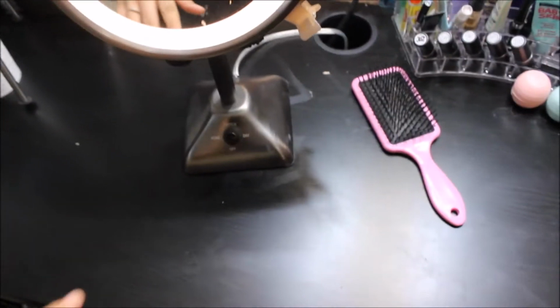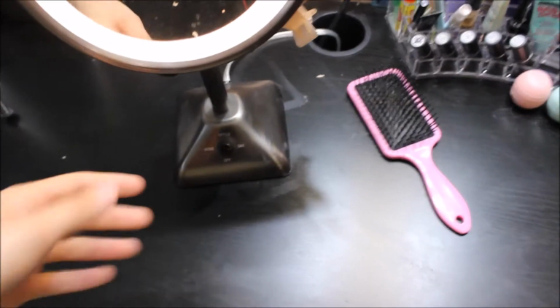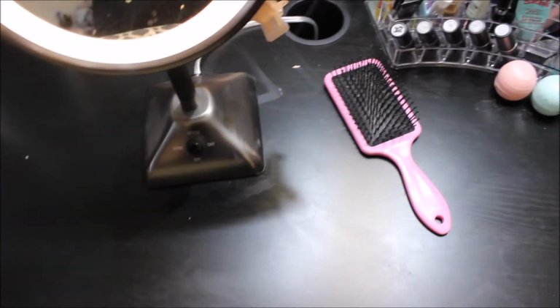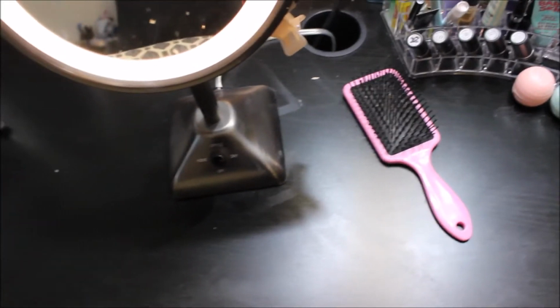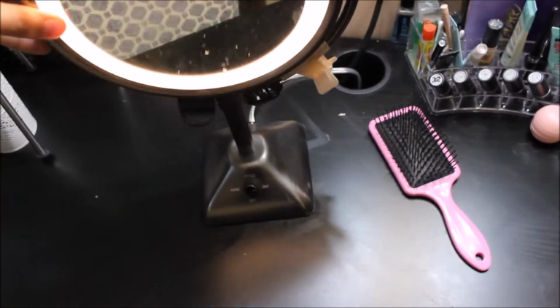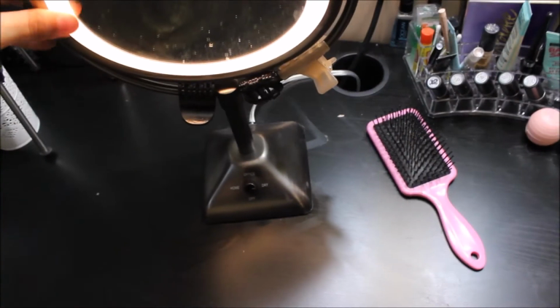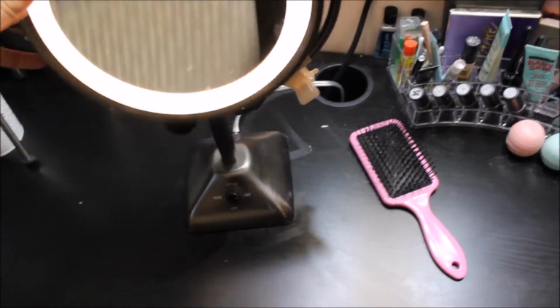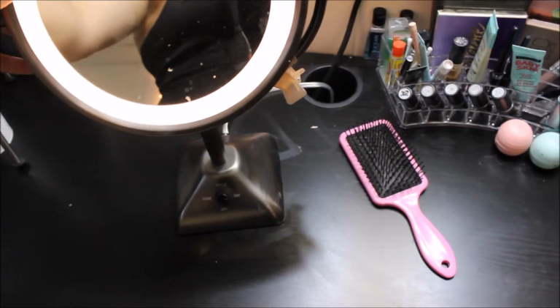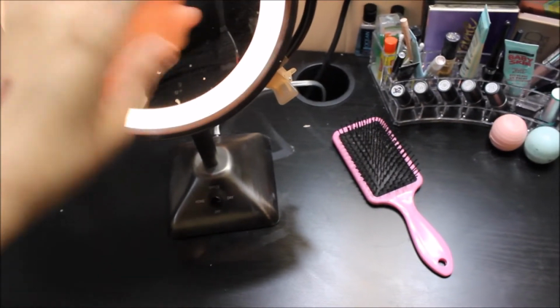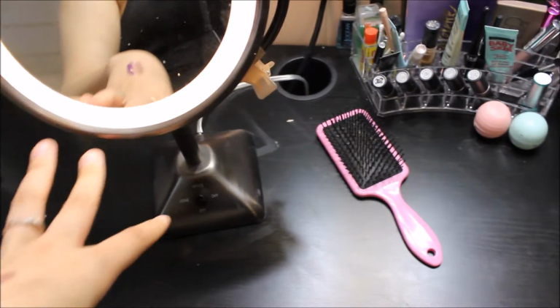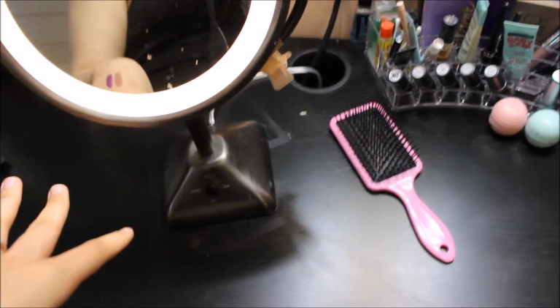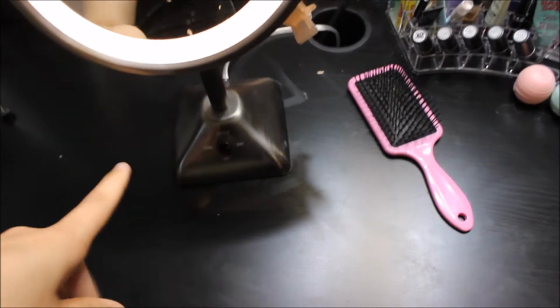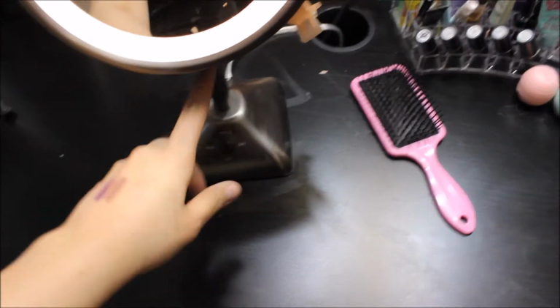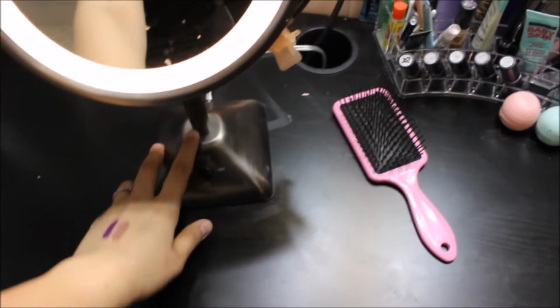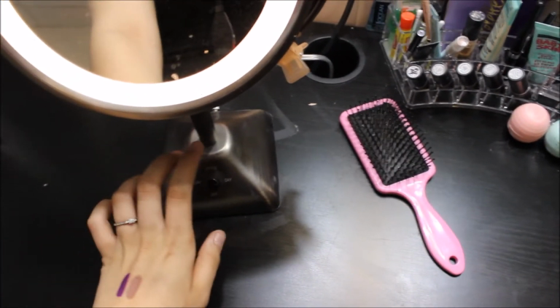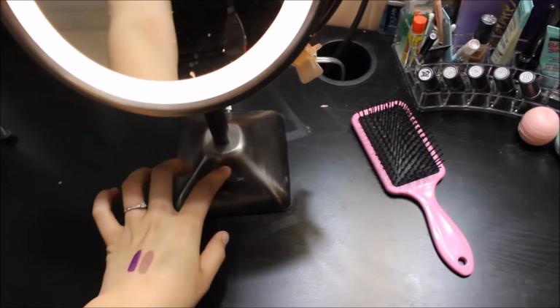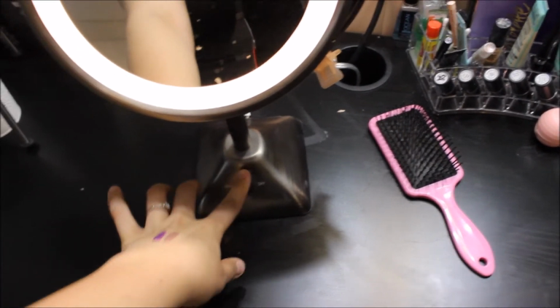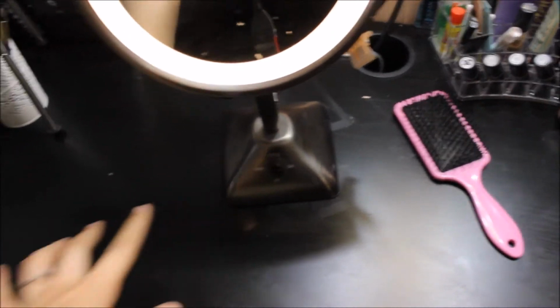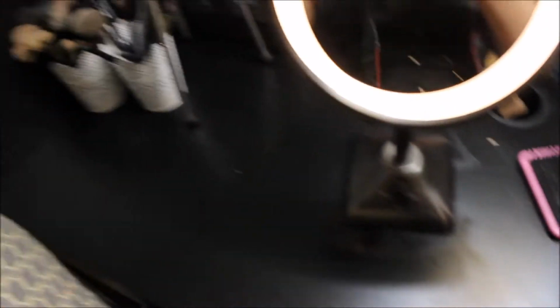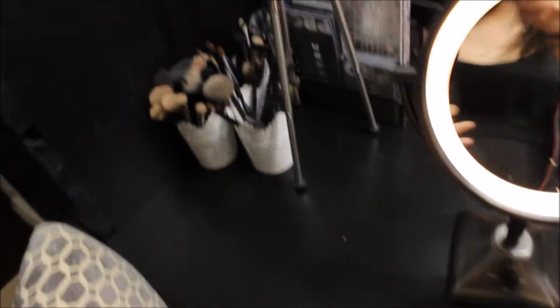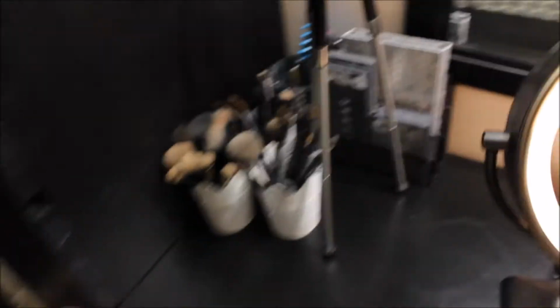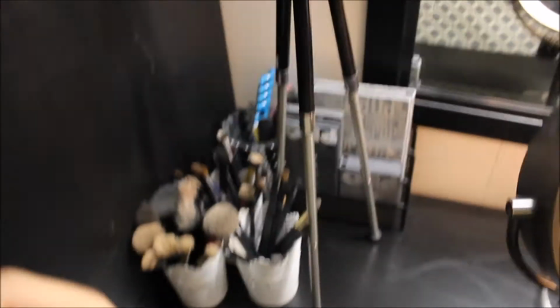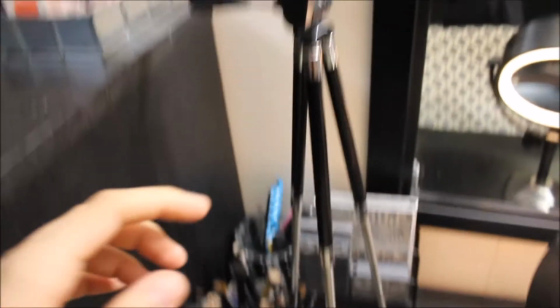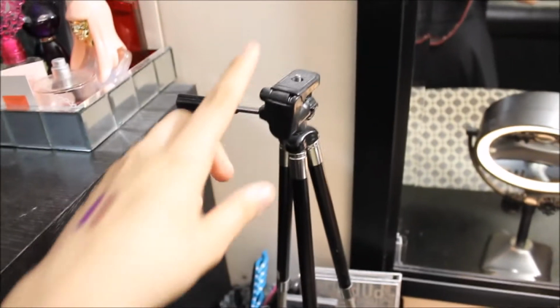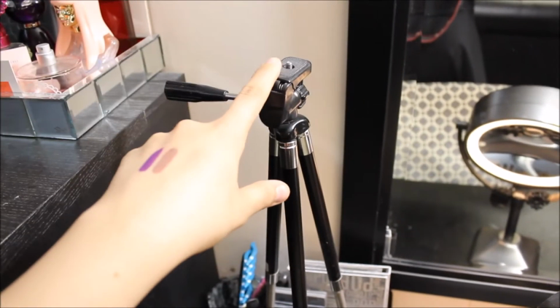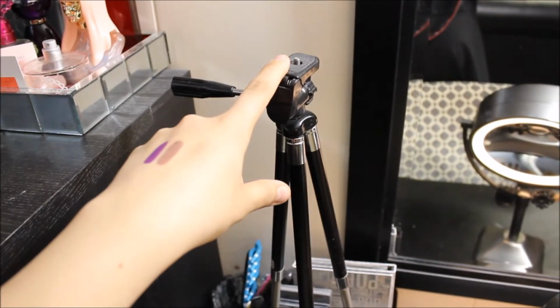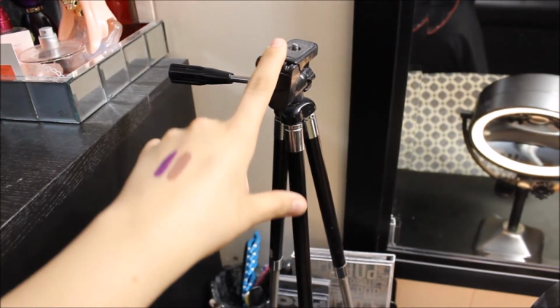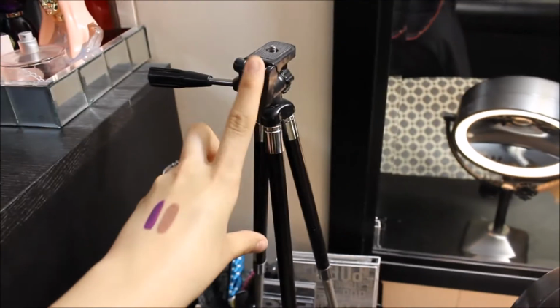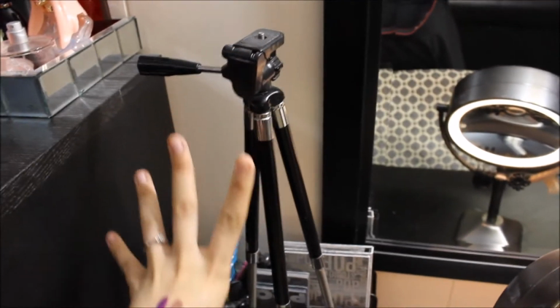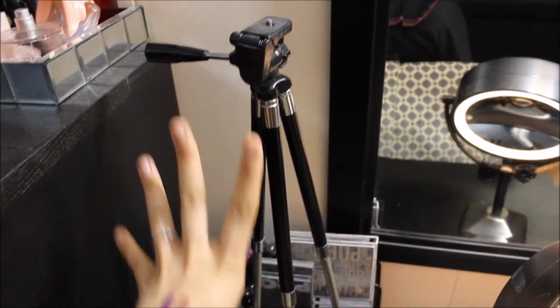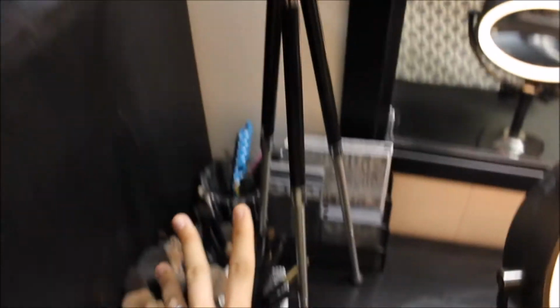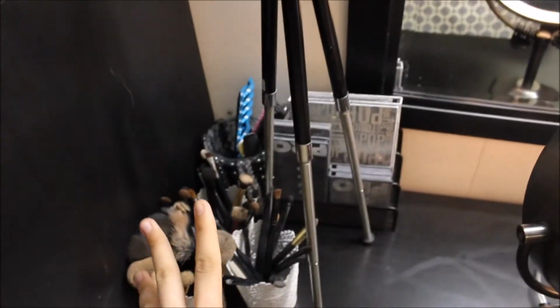Here is my mirror — it's a lit up mirror and this is from Bed Bath and Beyond. Then here I have my tripod, which is where I have my camera when I do my videos.